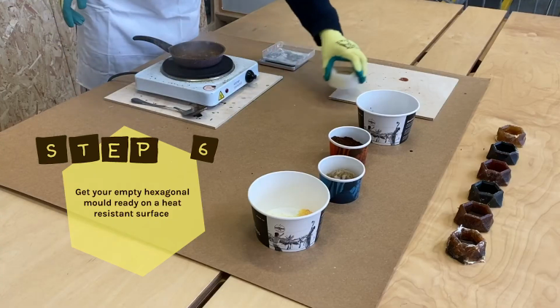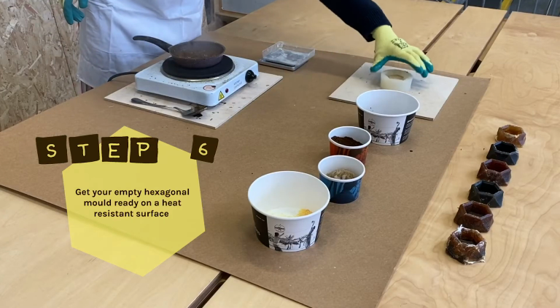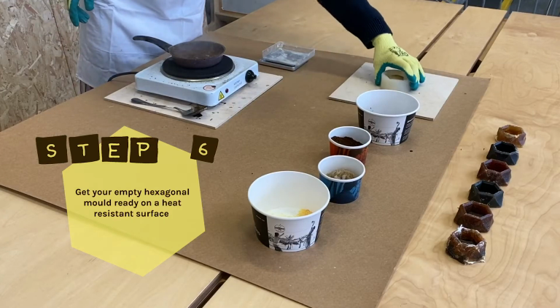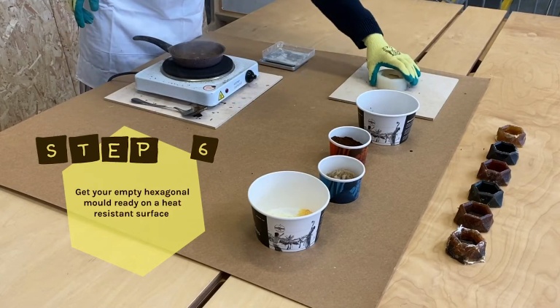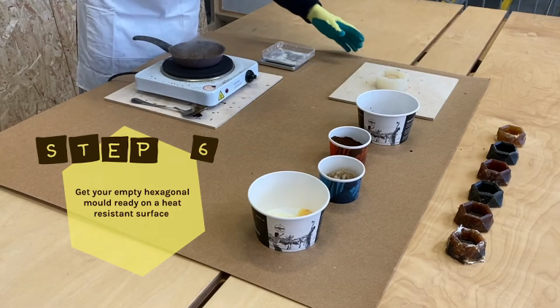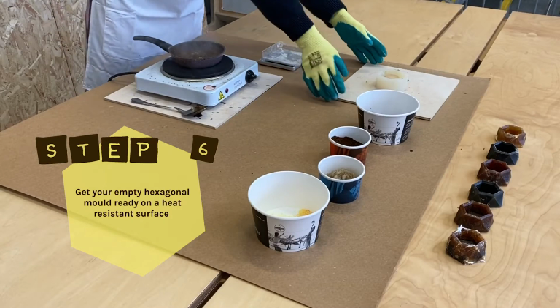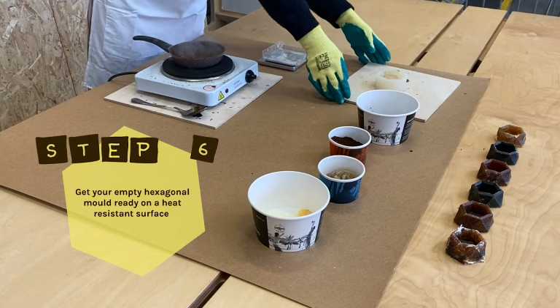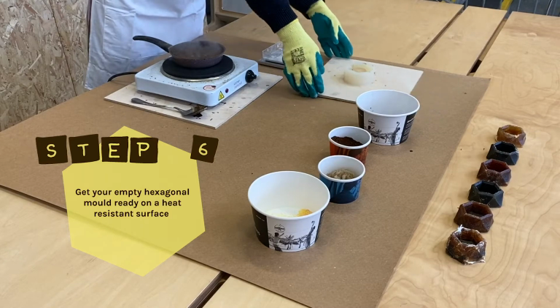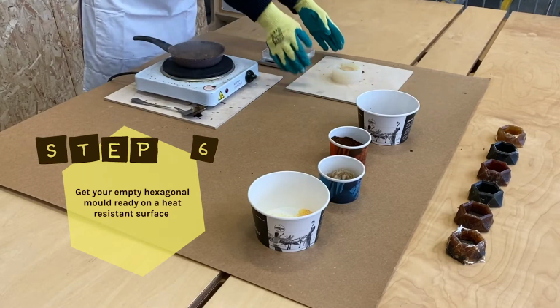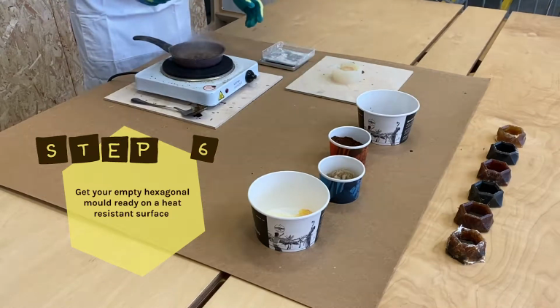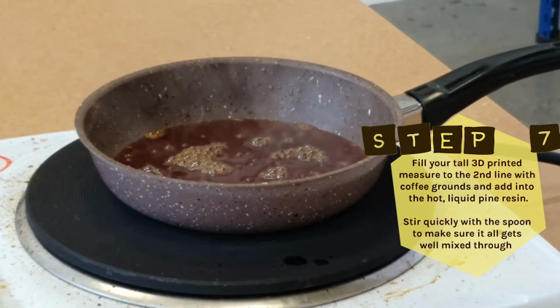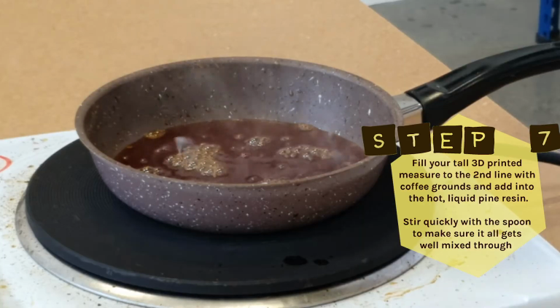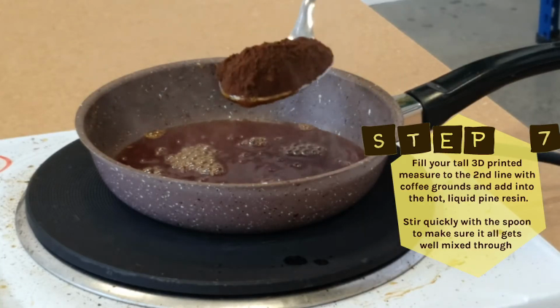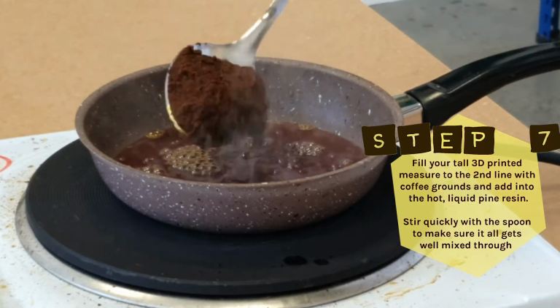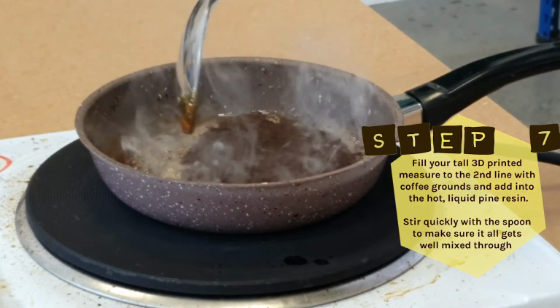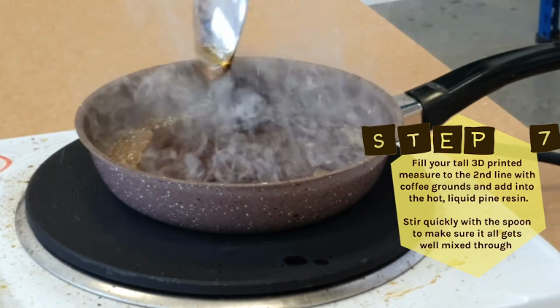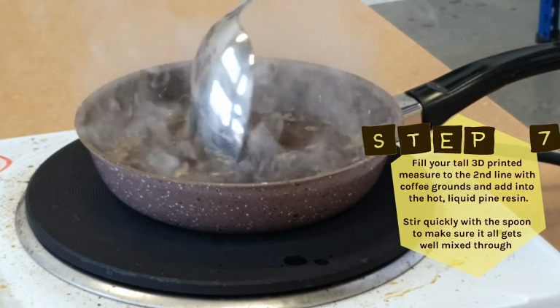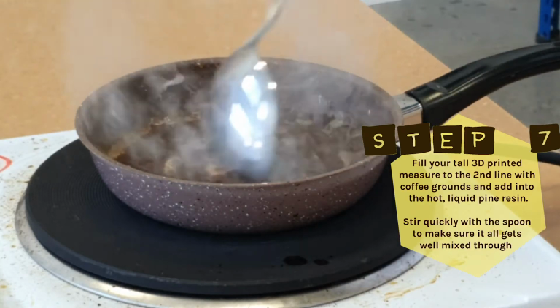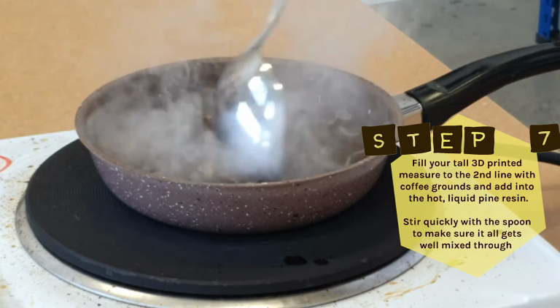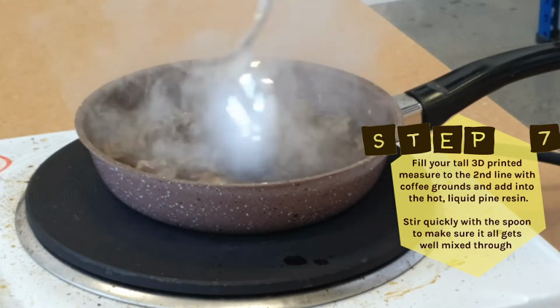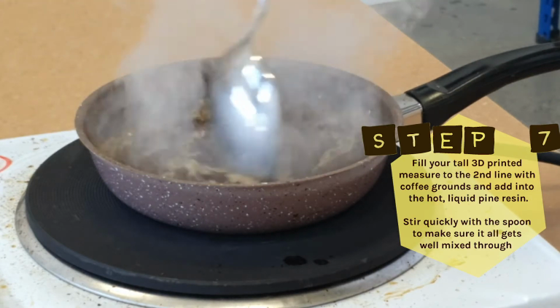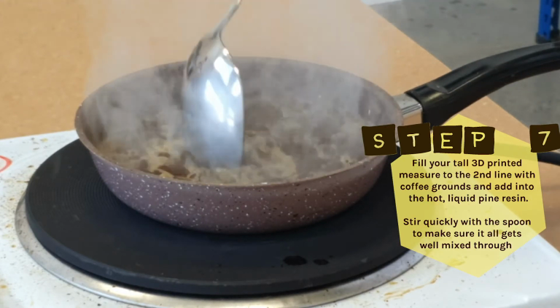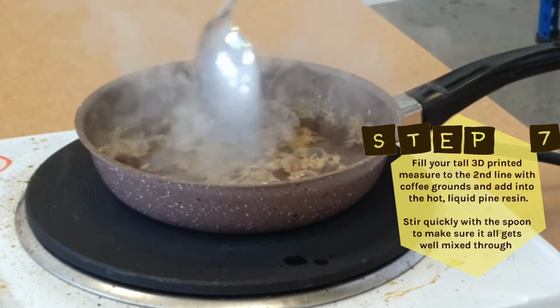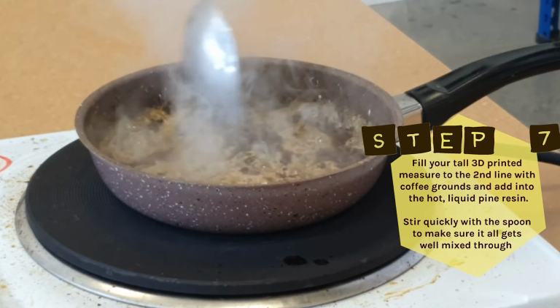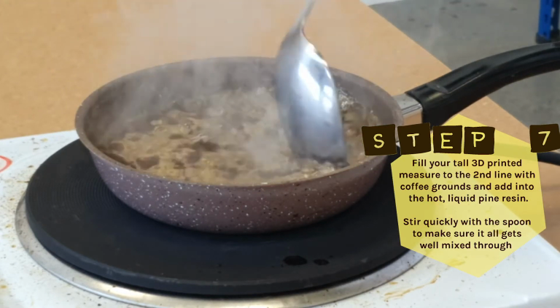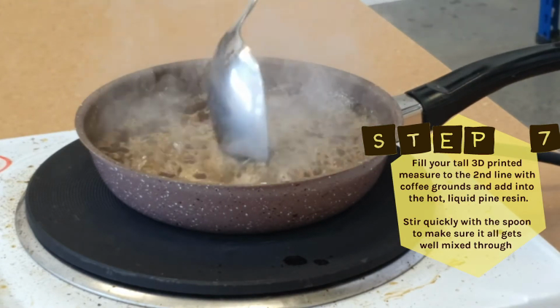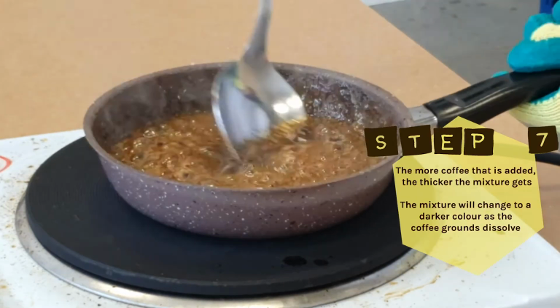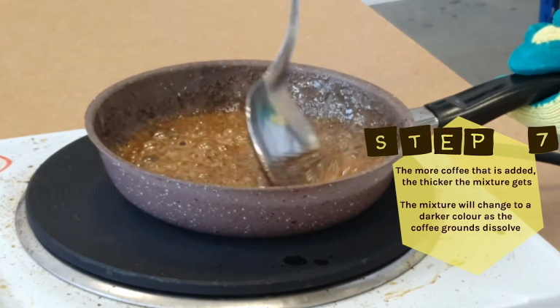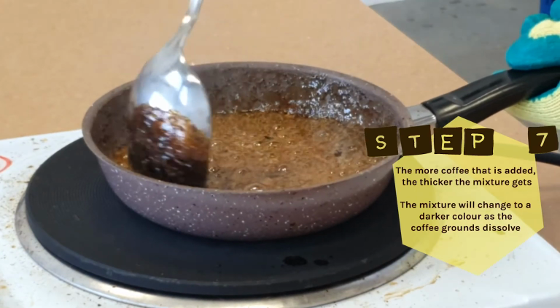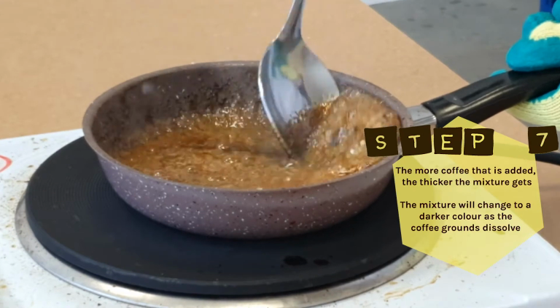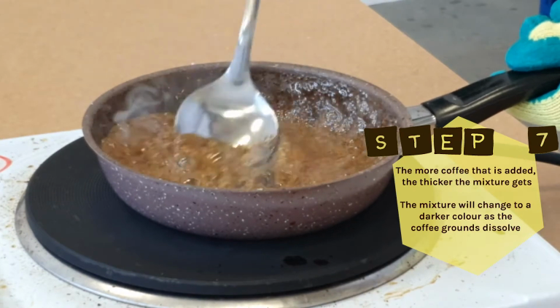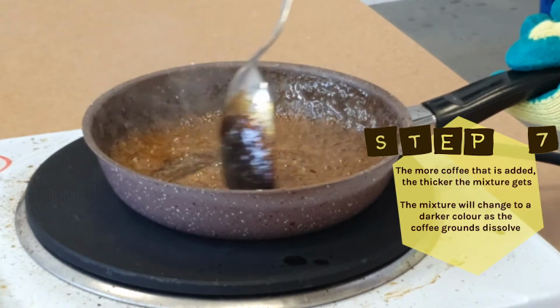Step 6: Get your empty hexagonal mold ready on a heat resistant surface. Step 7: Fill your tall 3D printed measure to the second line with coffee grounds and add into the hot liquid pine resin. Stir quickly with a spoon to make sure it all gets well mixed through.